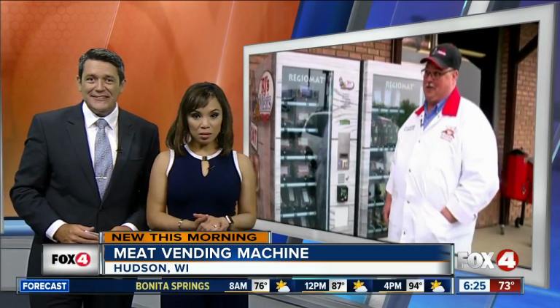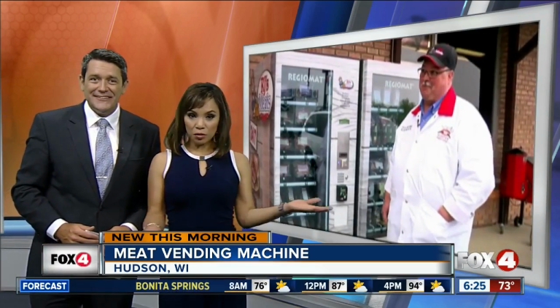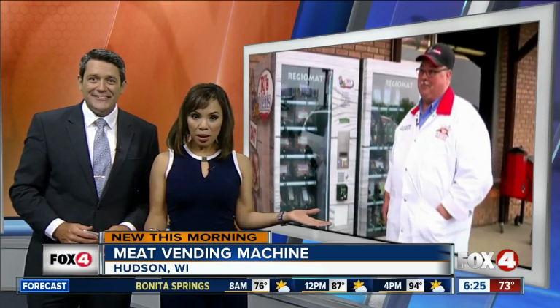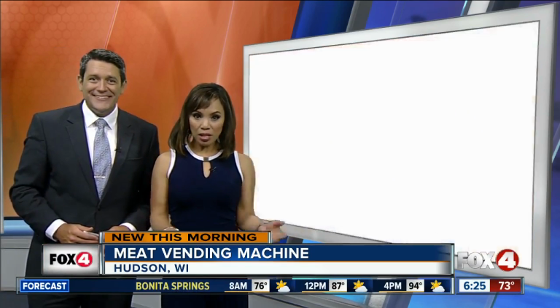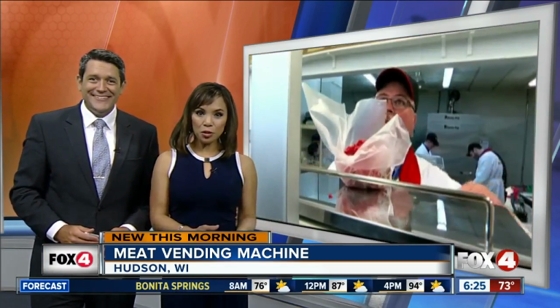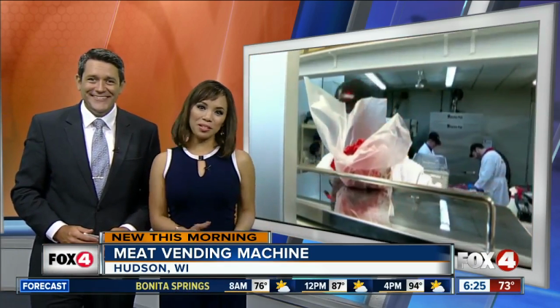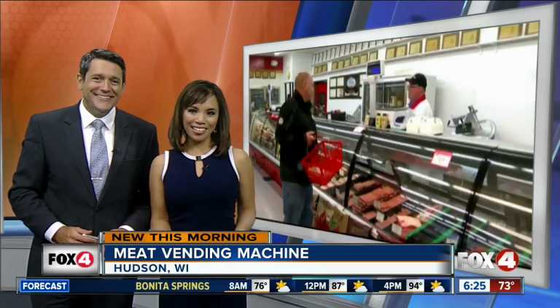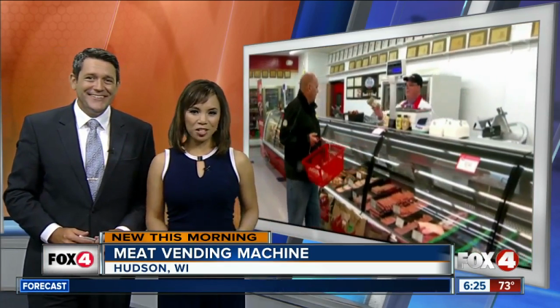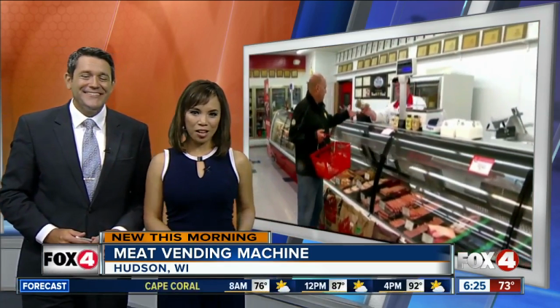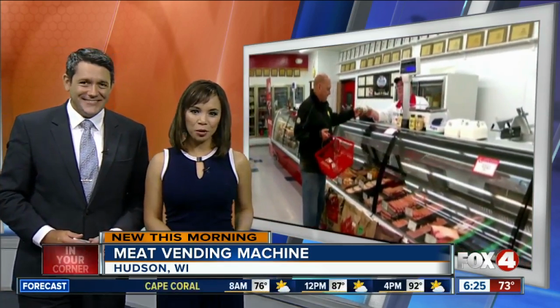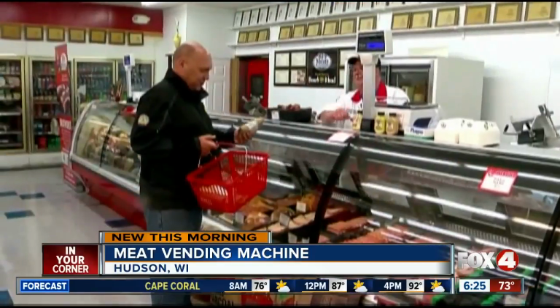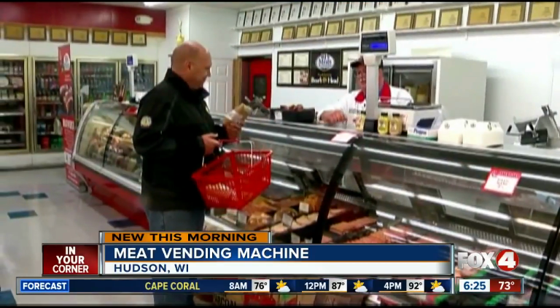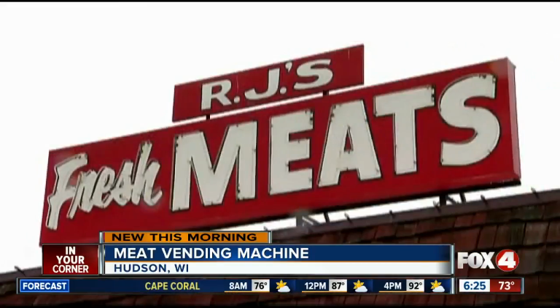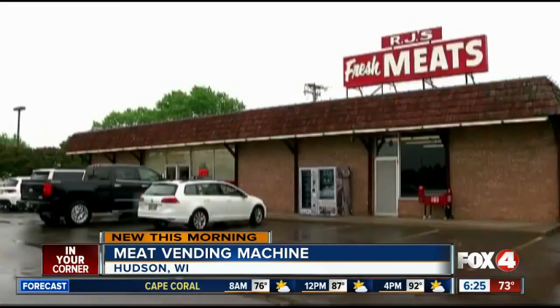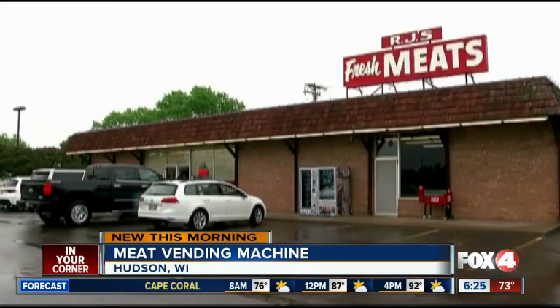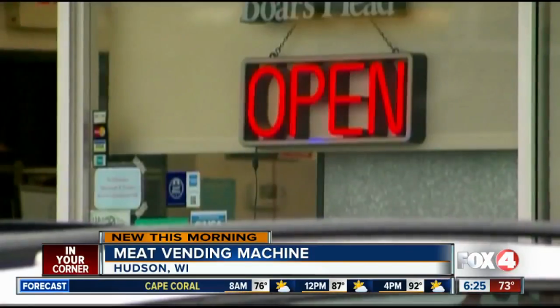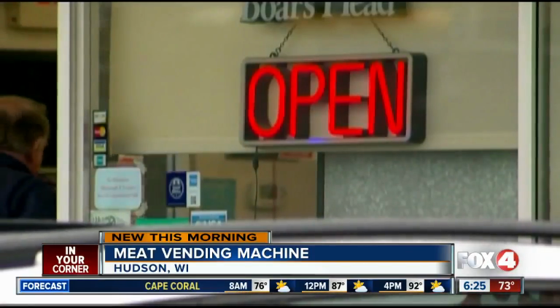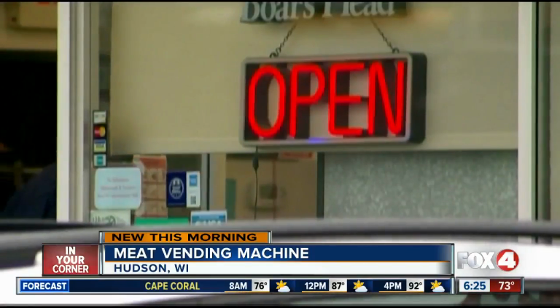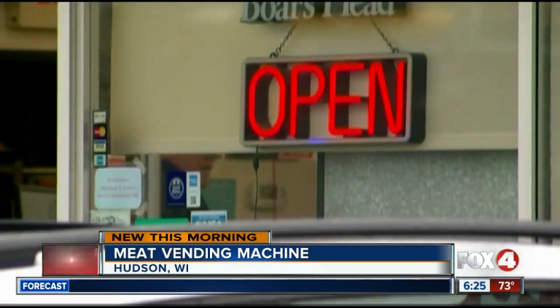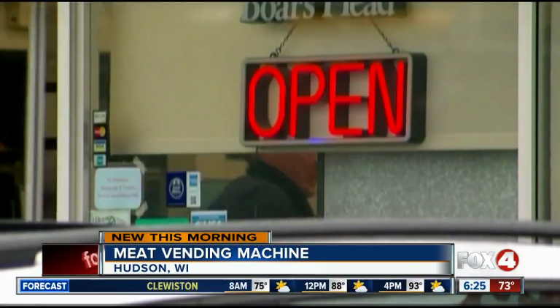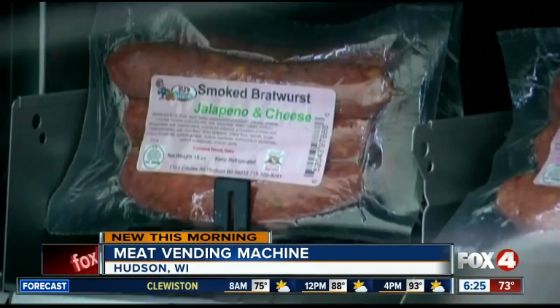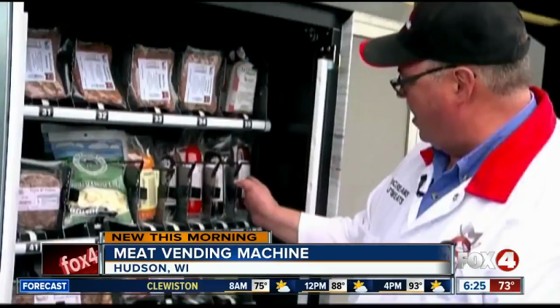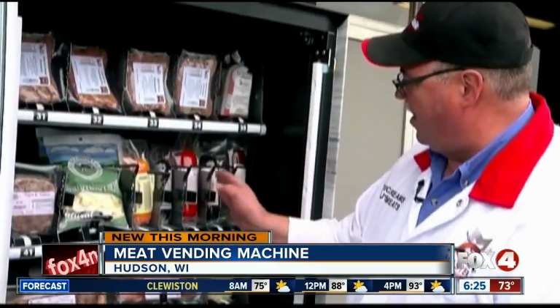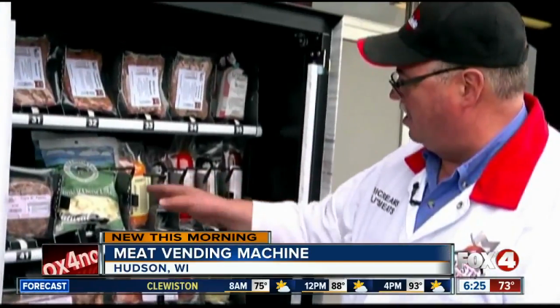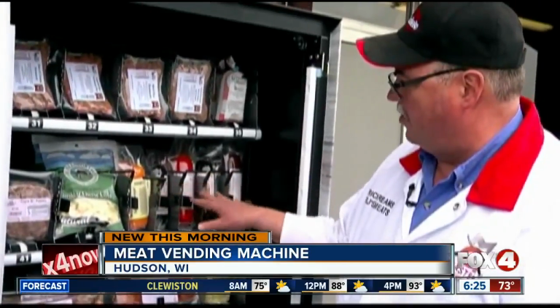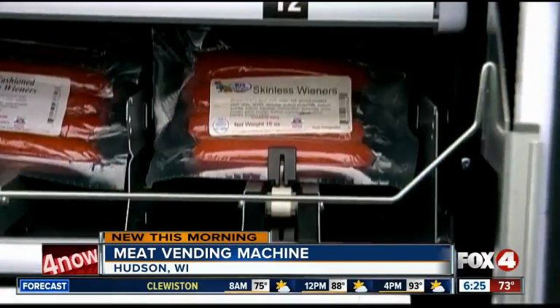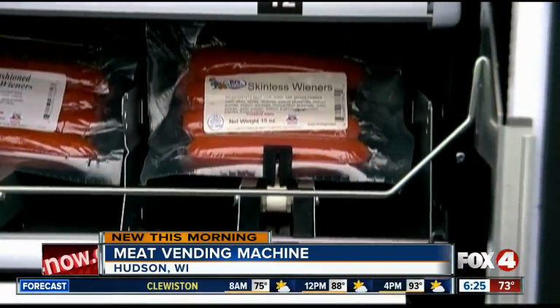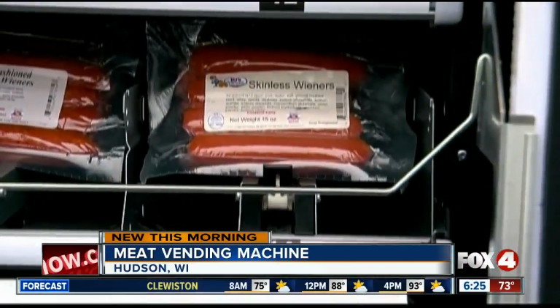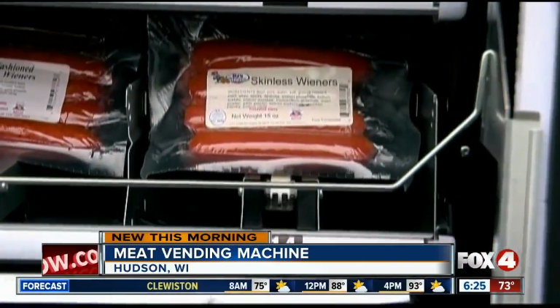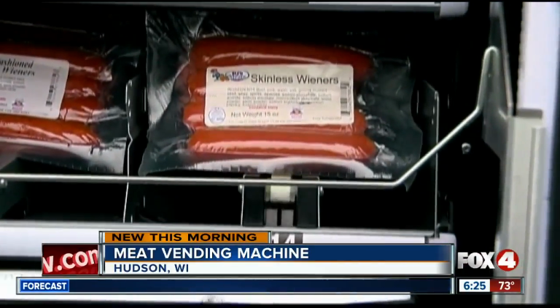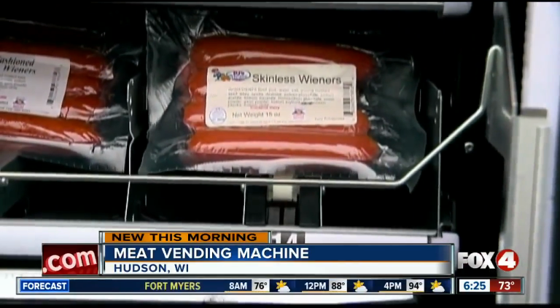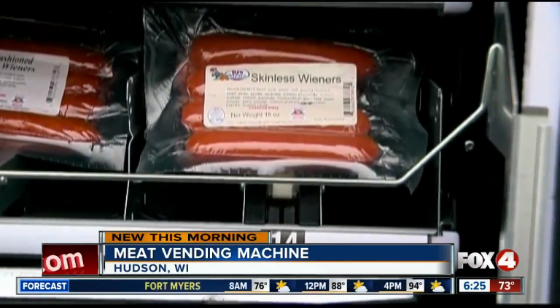Yes, sometimes you just forgot the bacon, right? The owners hope to meet demand and satisfy customers. Rick Reams in Hudson, Wisconsin is owner of RJ Meats, and when his store isn't open you can now find his bacon, brats and other meat cuts all inside a vending machine.